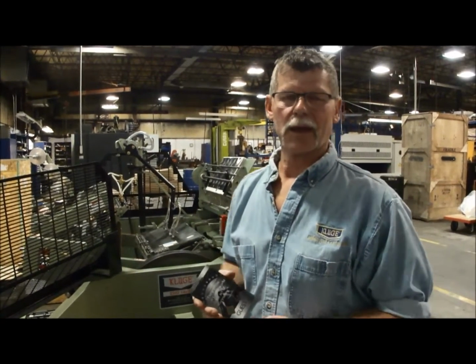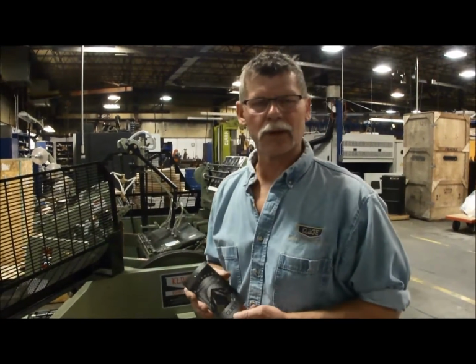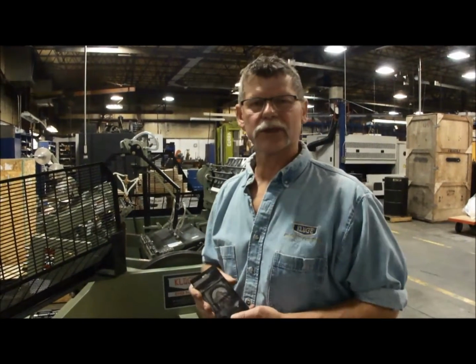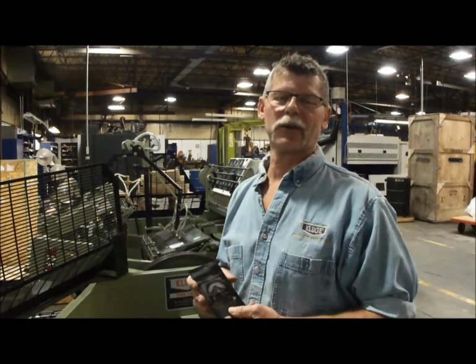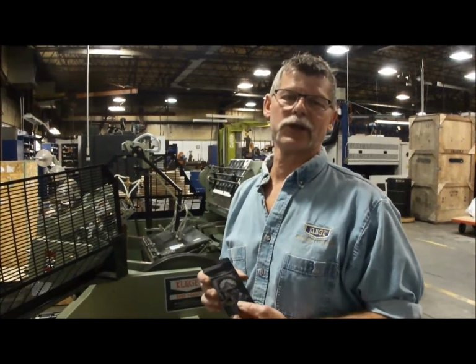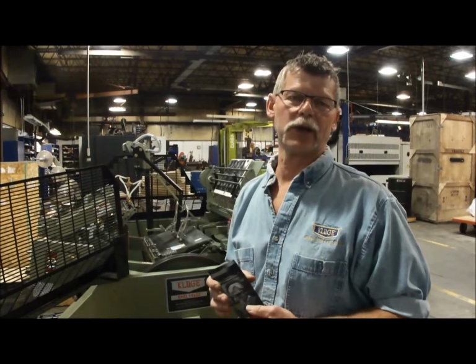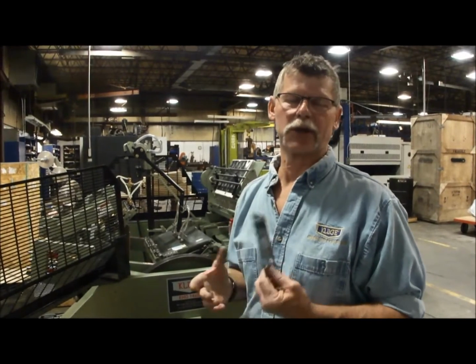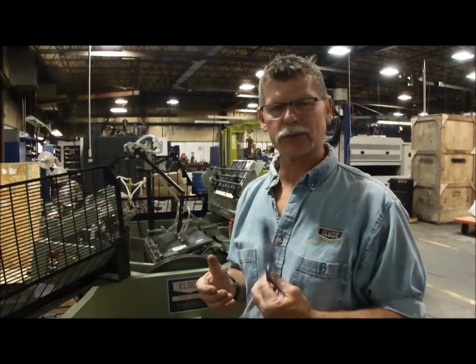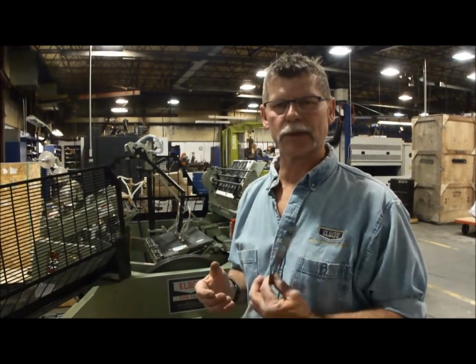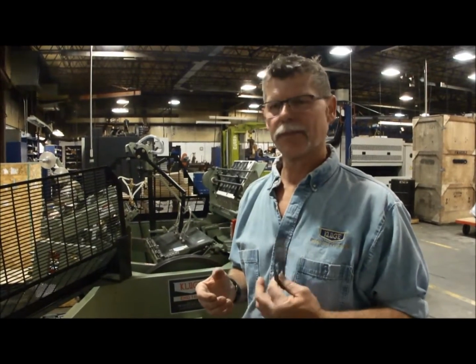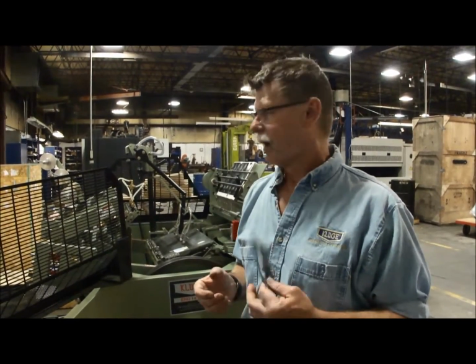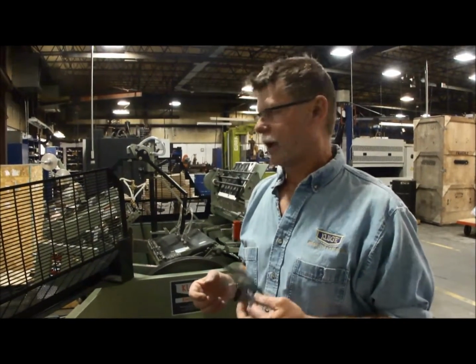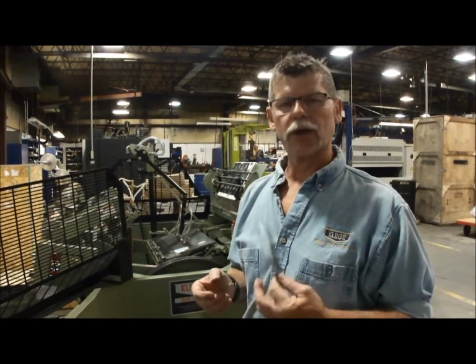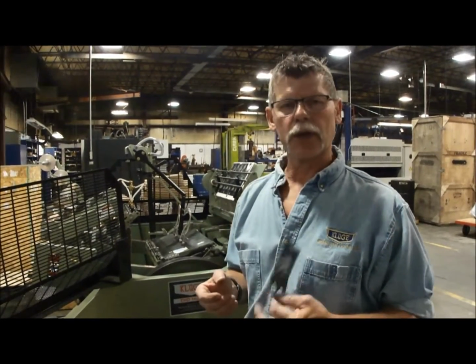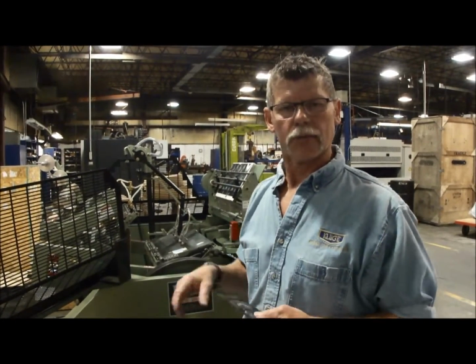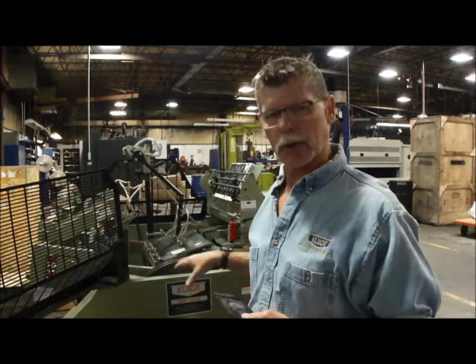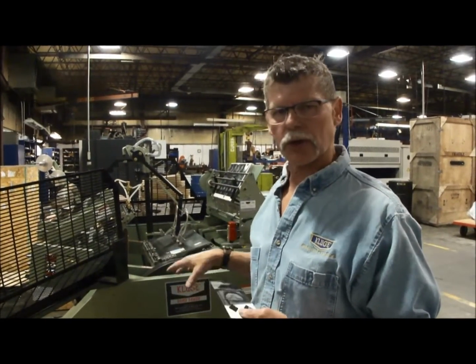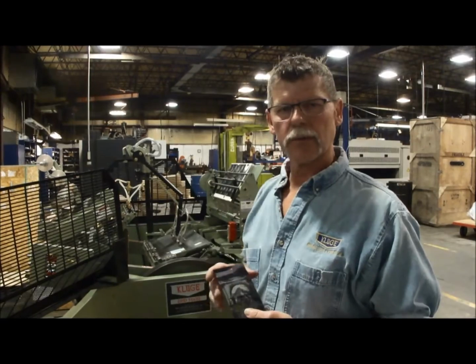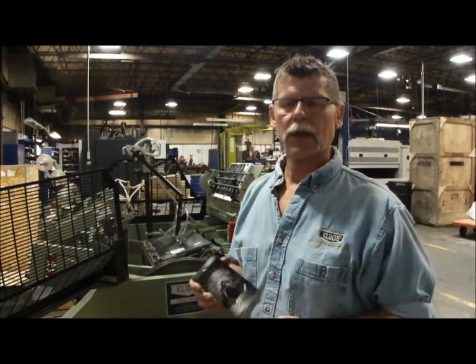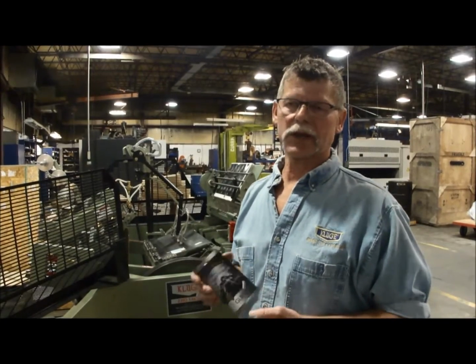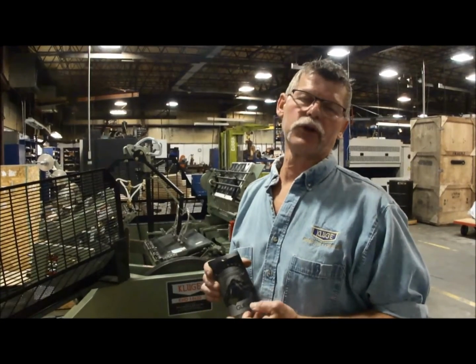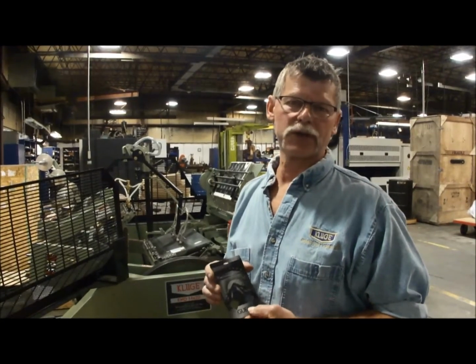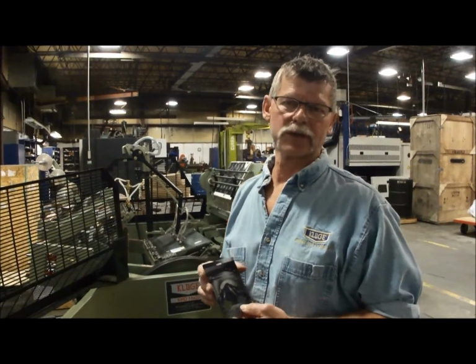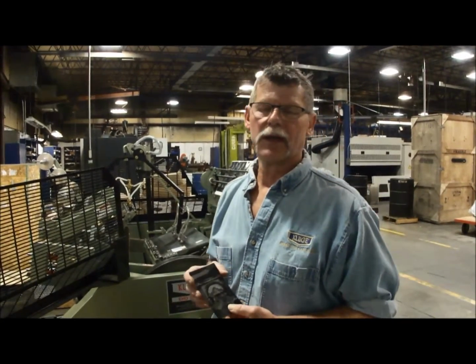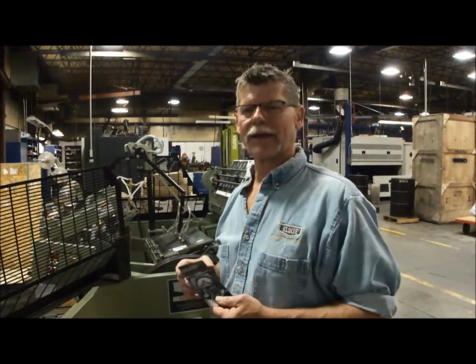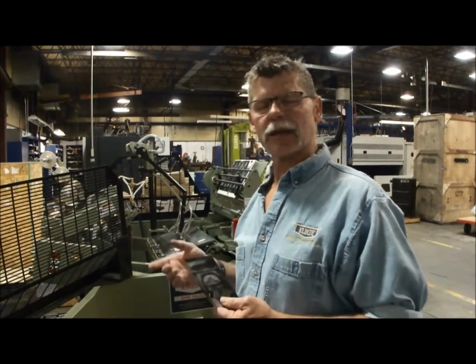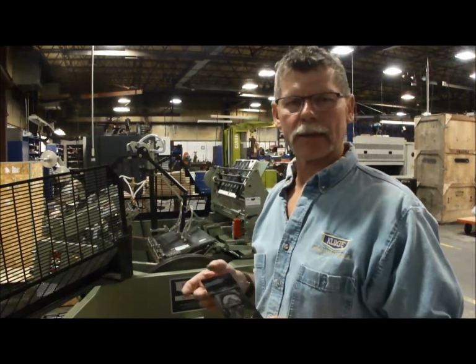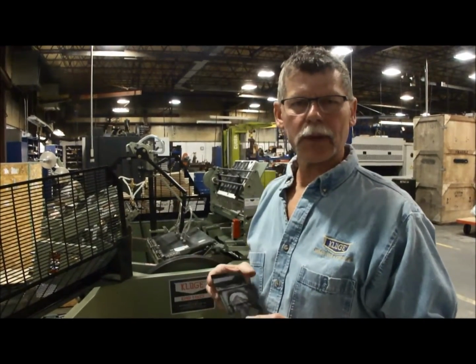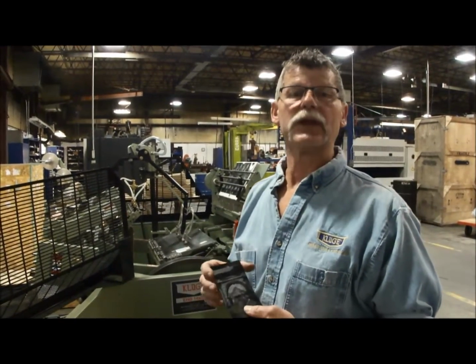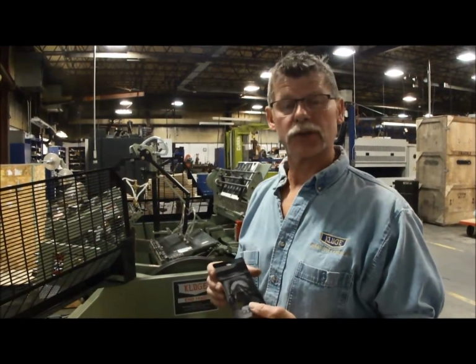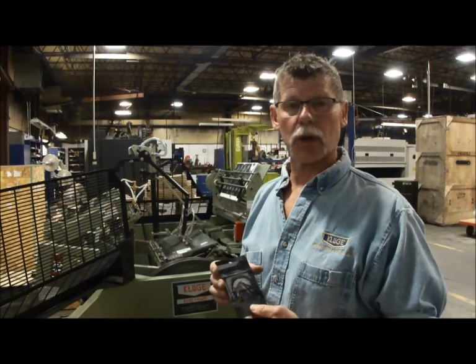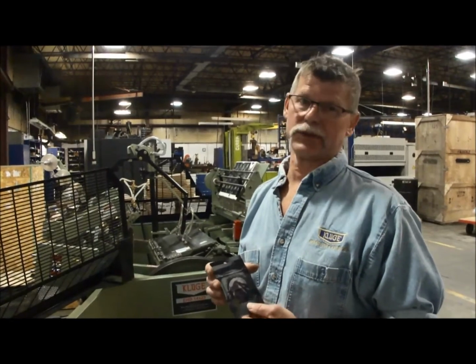Hi, I'm Mutt Wilson here at Brands Inn & Klugey in St. Great Falls, Wisconsin. I'm going to give a little demo today on a 14x22. It has a couple of new features: the heated platen and the adjustable dwell system.